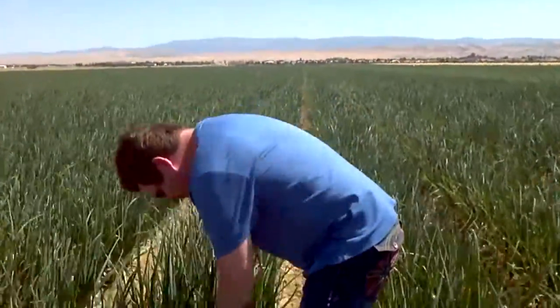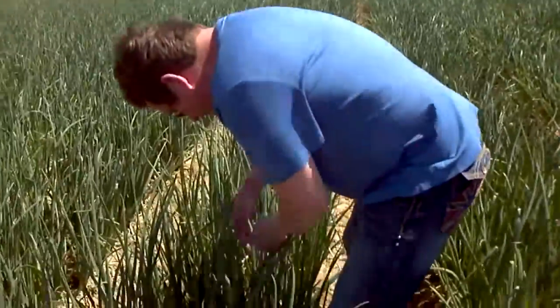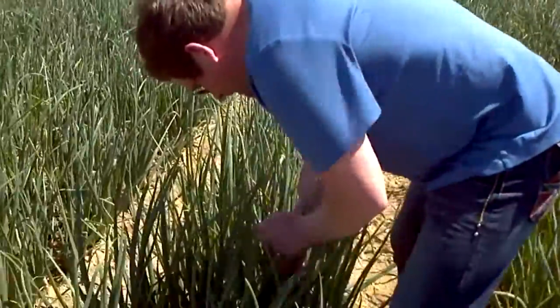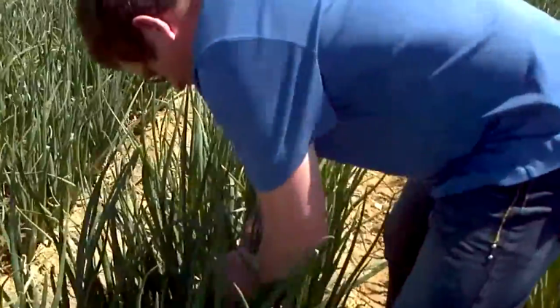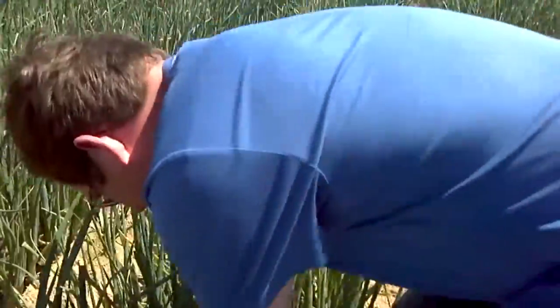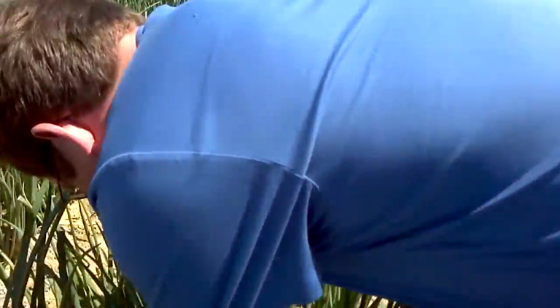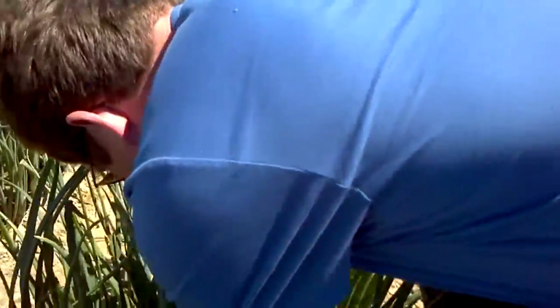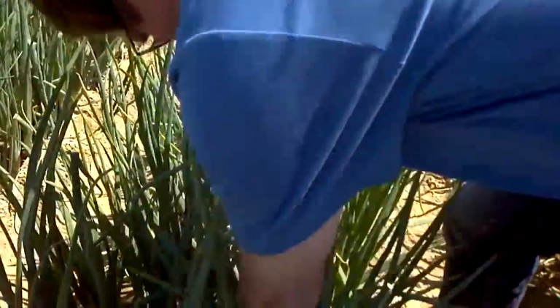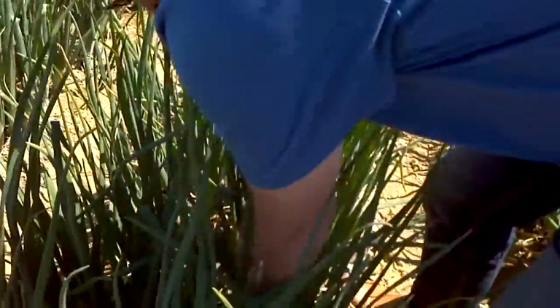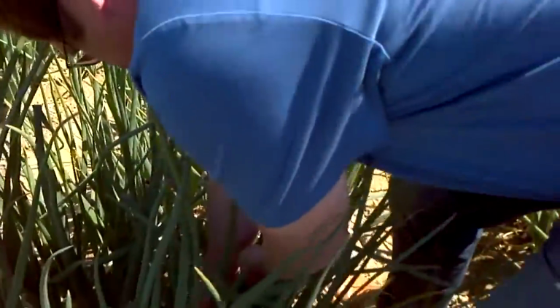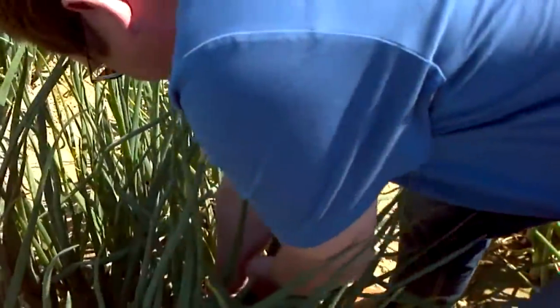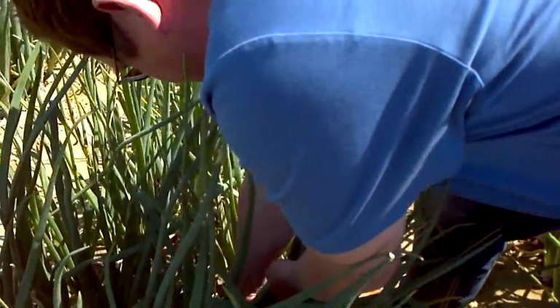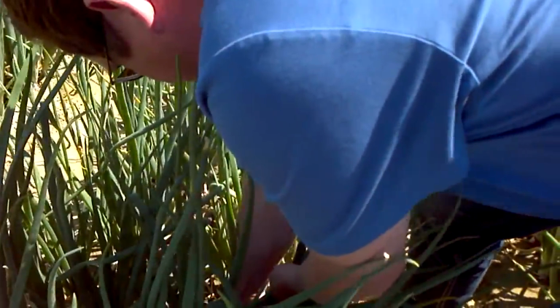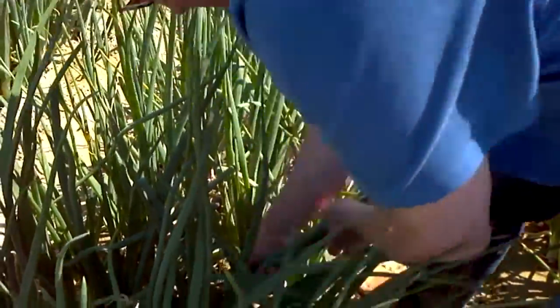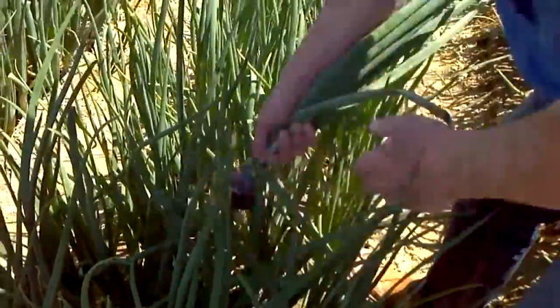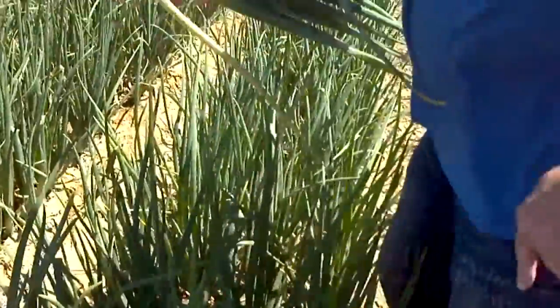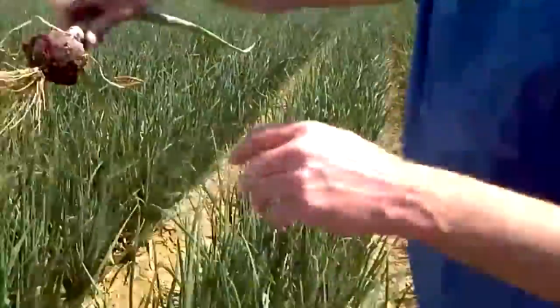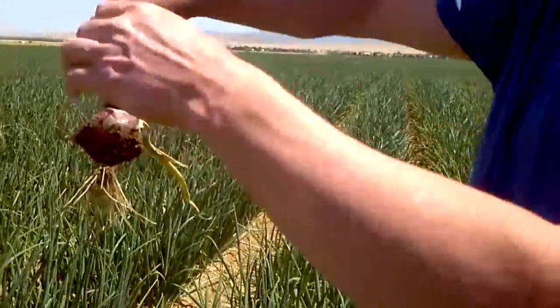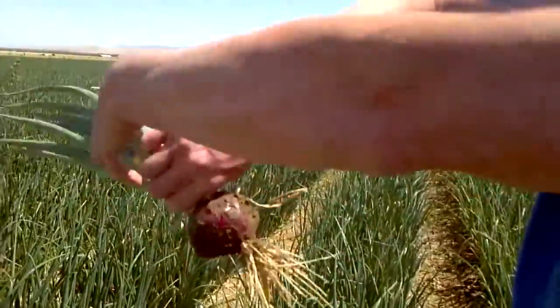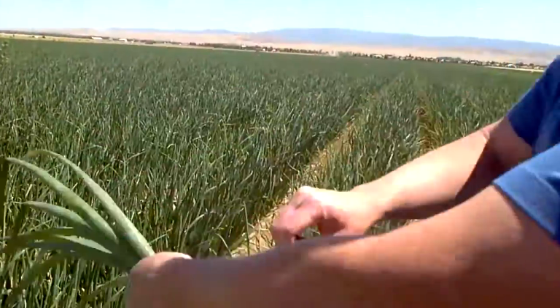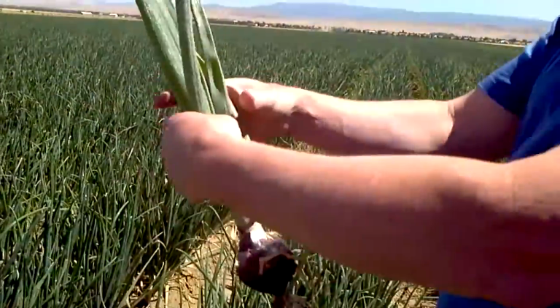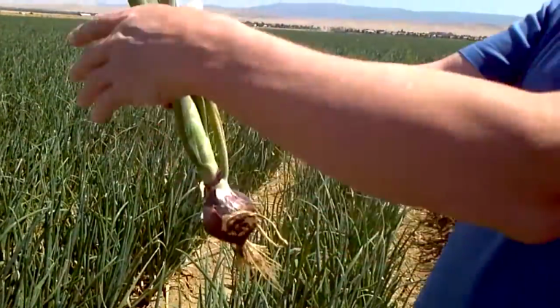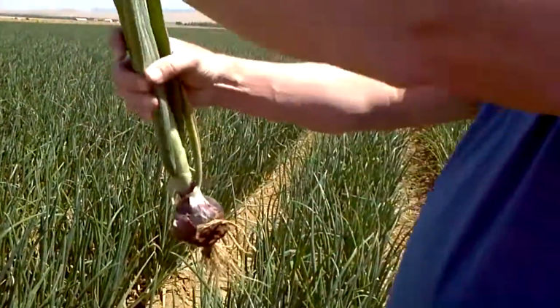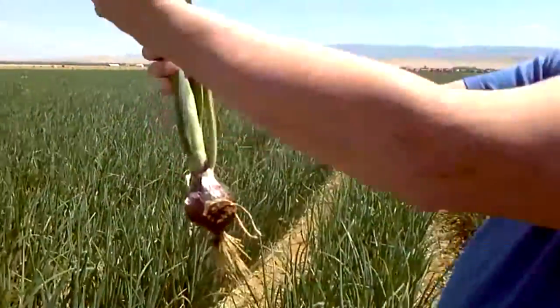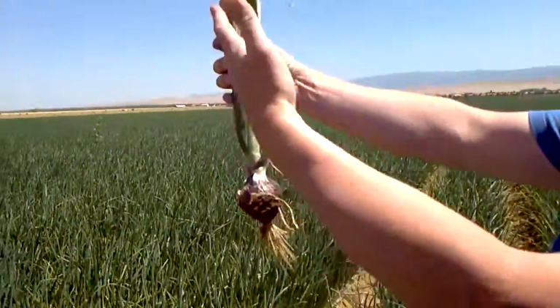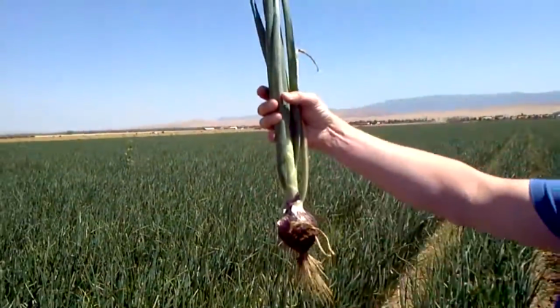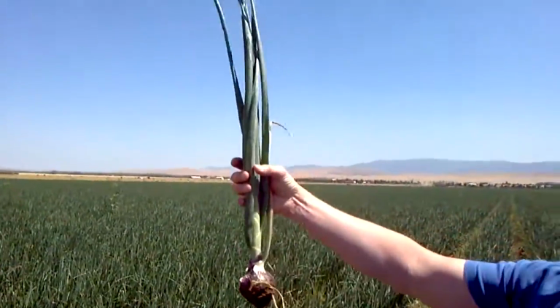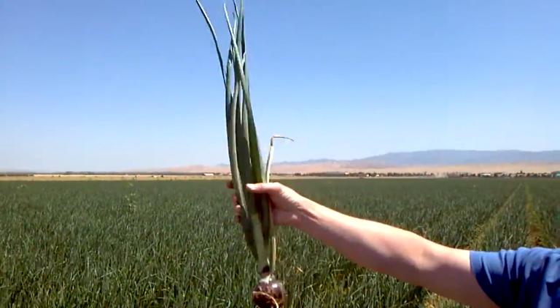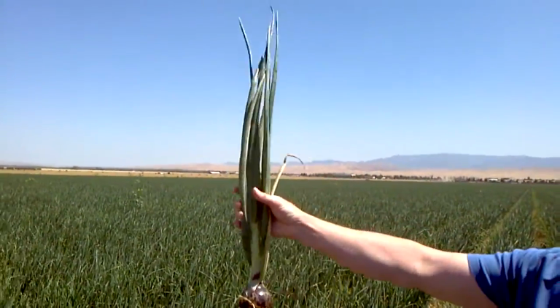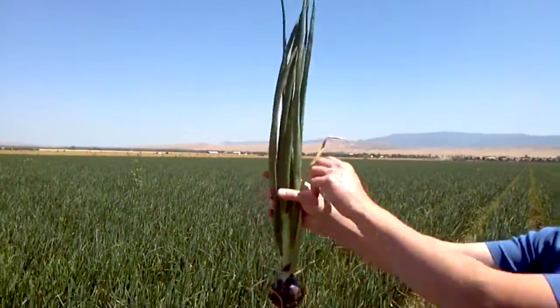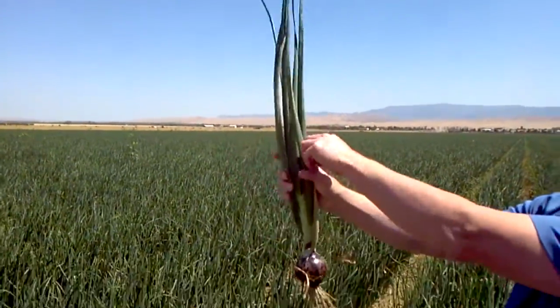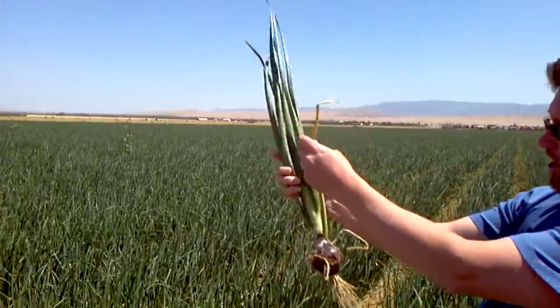I'm going to grab an onion and I'm going to yank it. Here it is. Now these are still about a month out. Kind of get an idea of how big that one is — the size of the stalk.